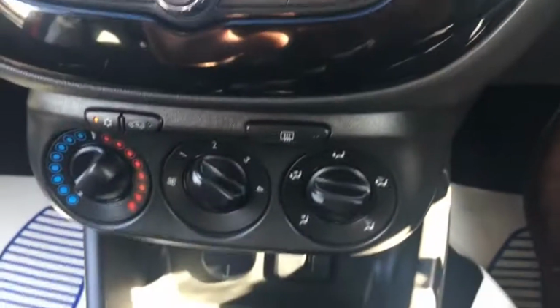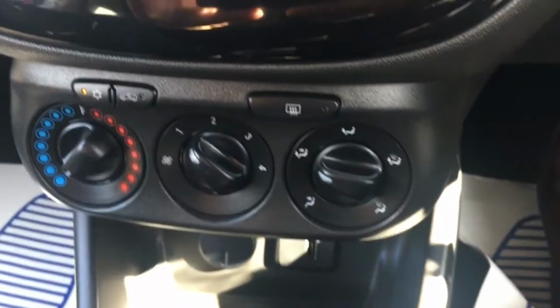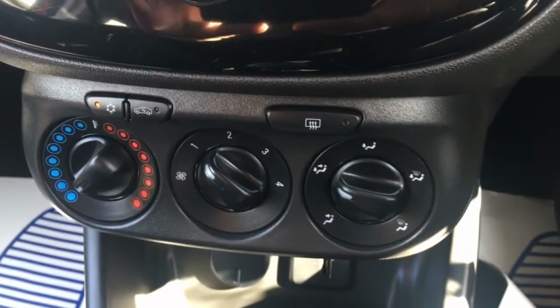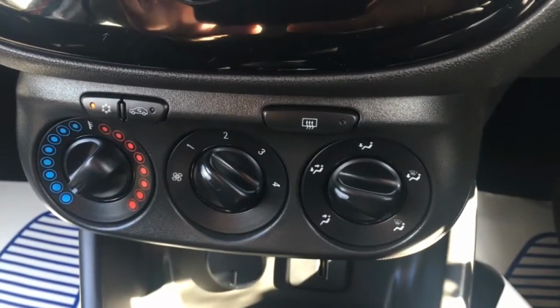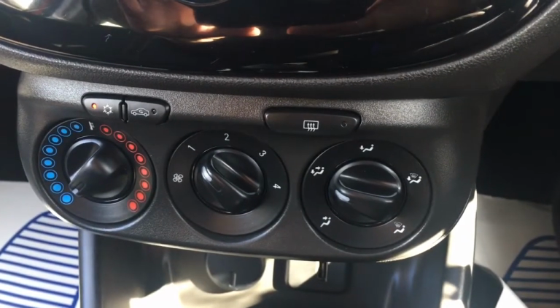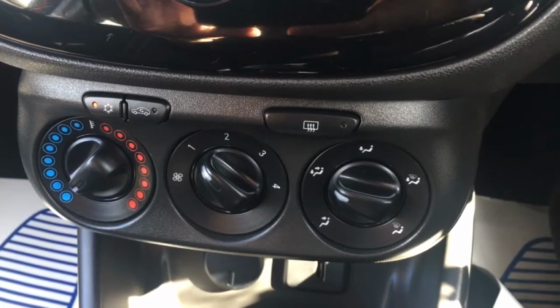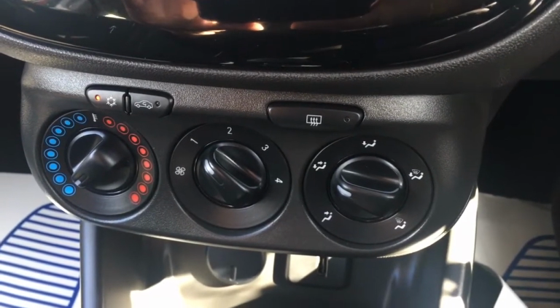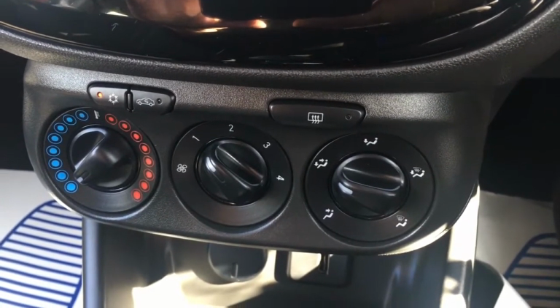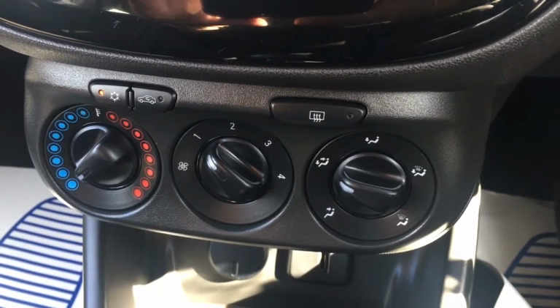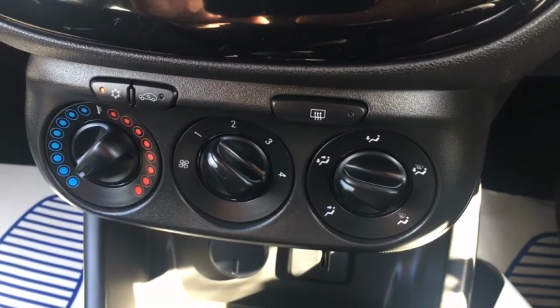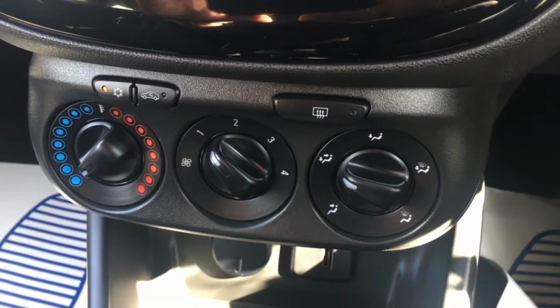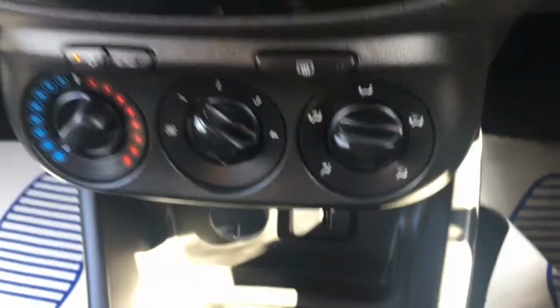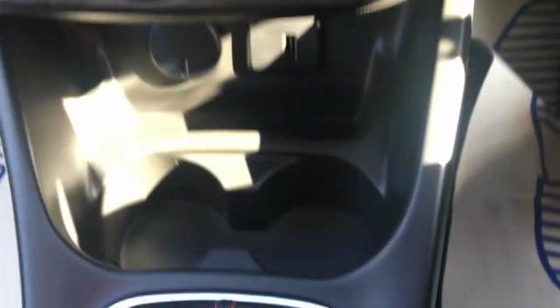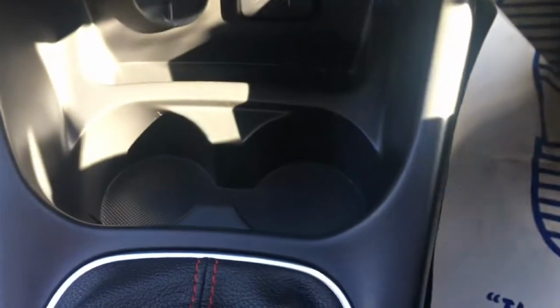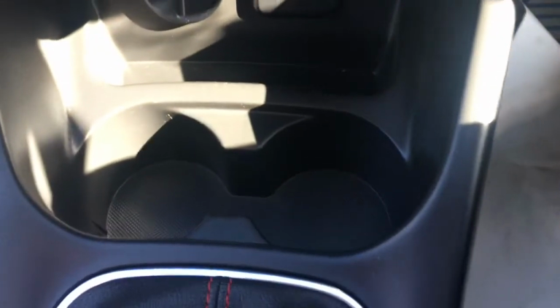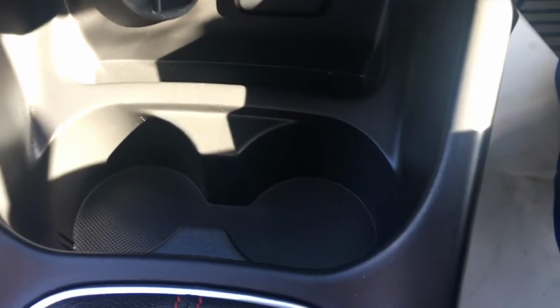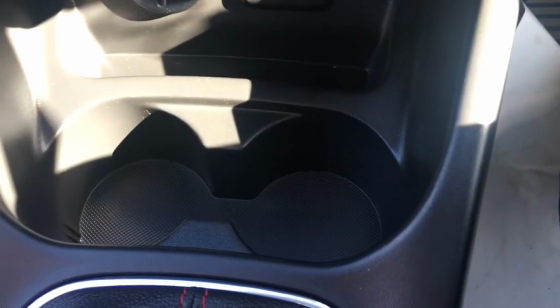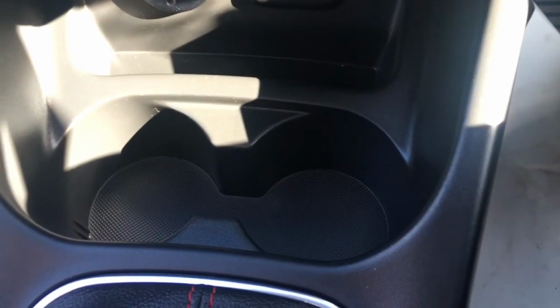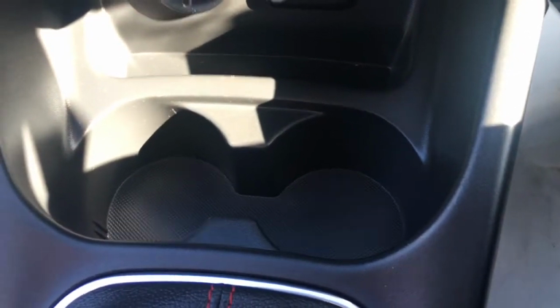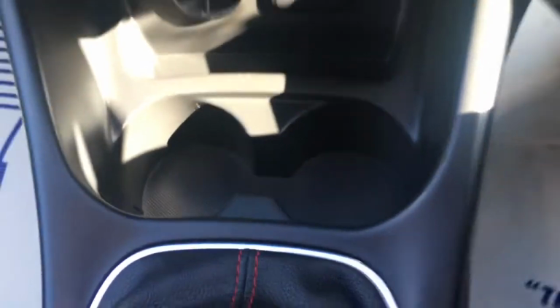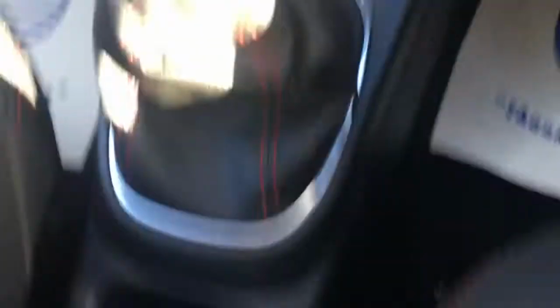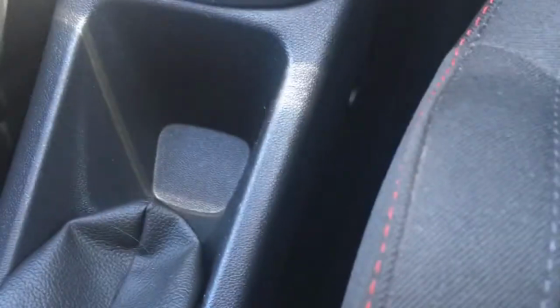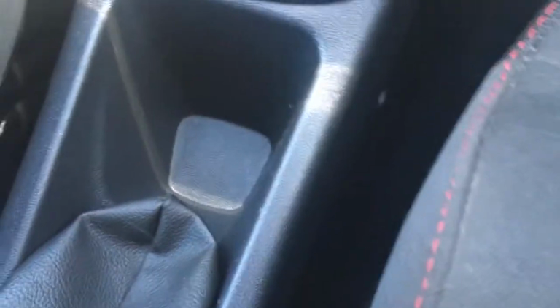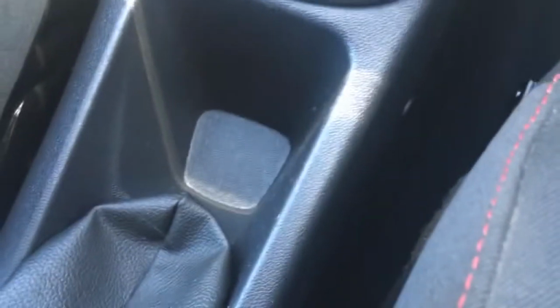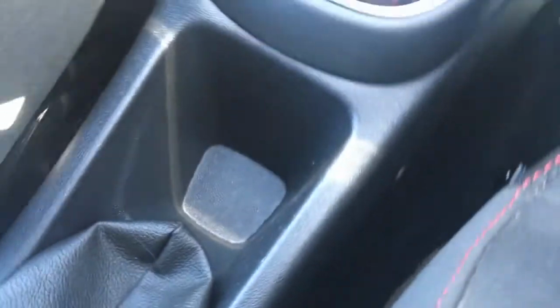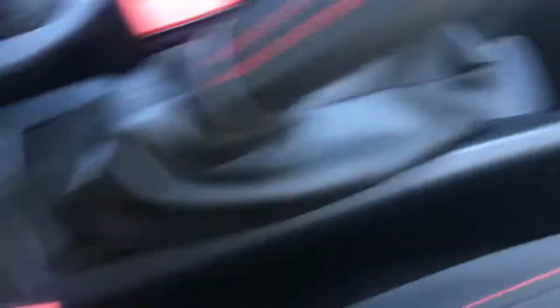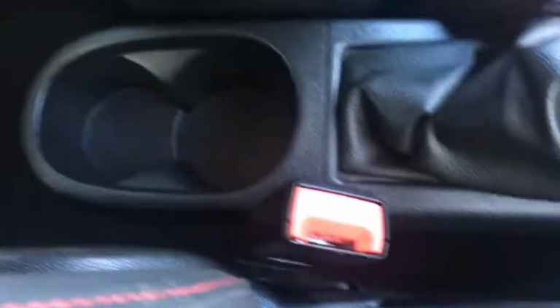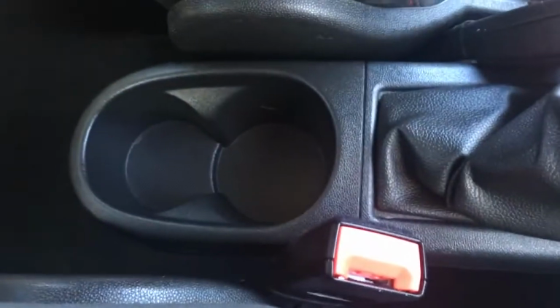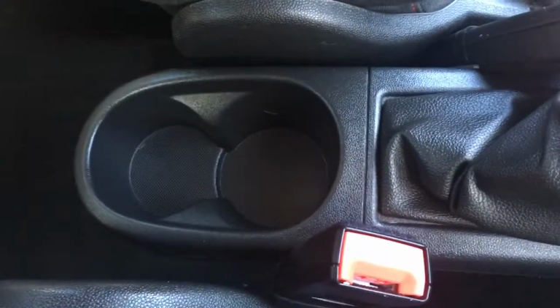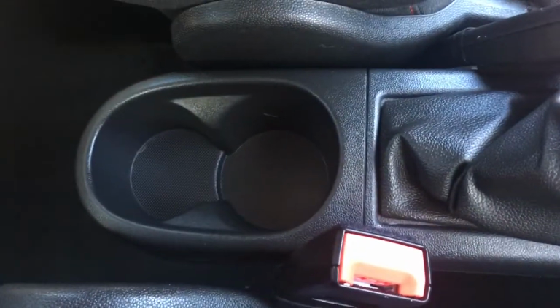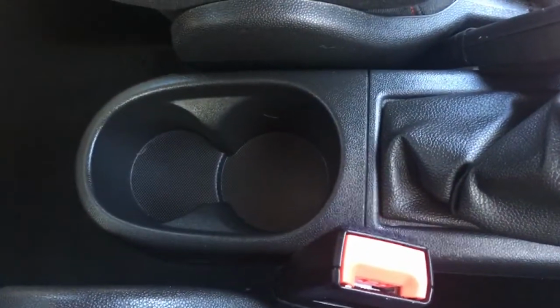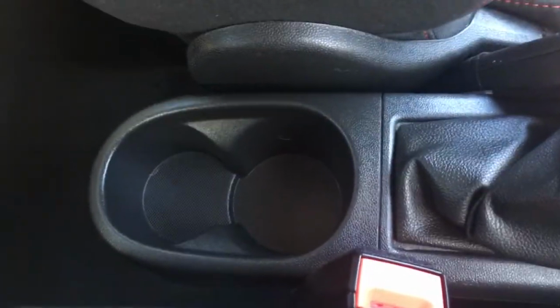Down here we've got the air conditioning — everything's labelled as you'd expect so it's nice and straightforward to use. There are a couple of cup holders down there, which are always useful, and another little cubby space and cup holders for the back seat passengers as well.